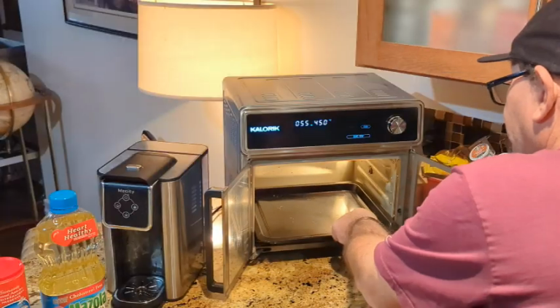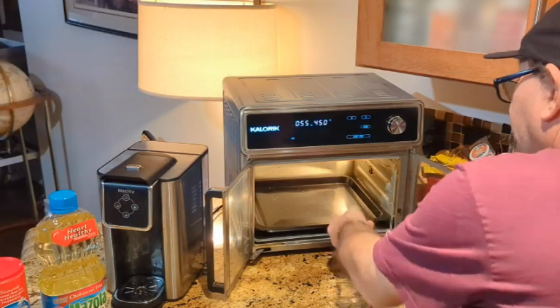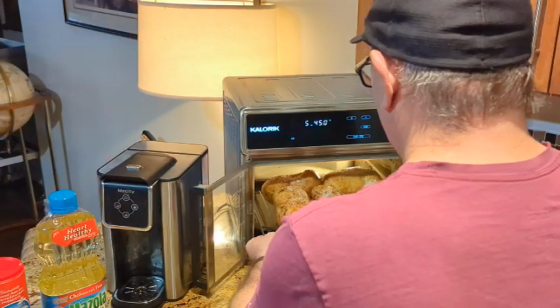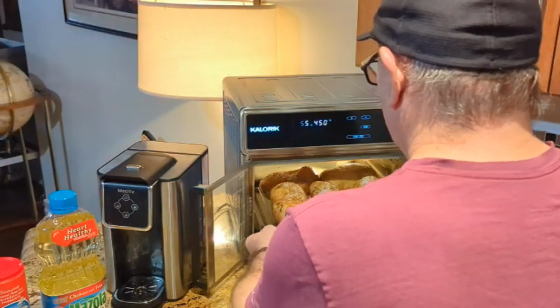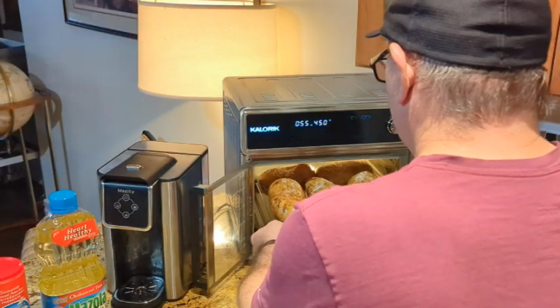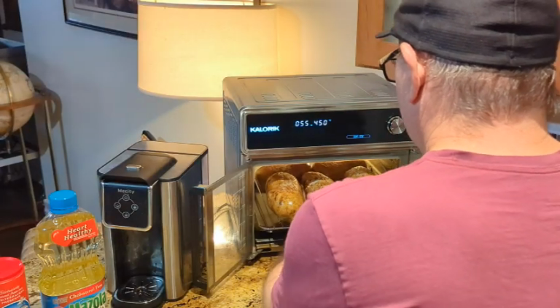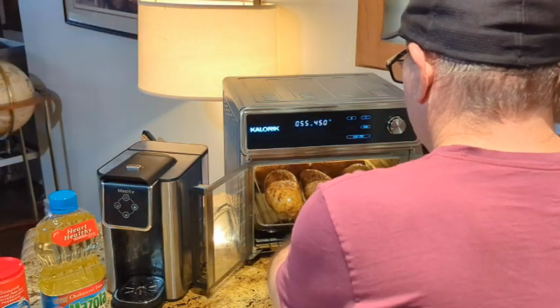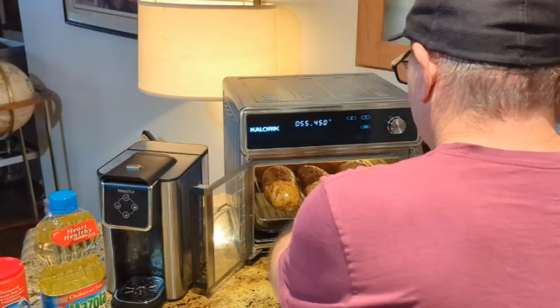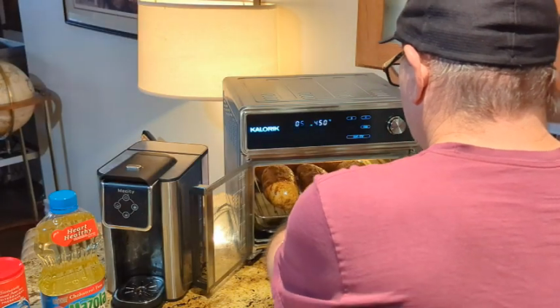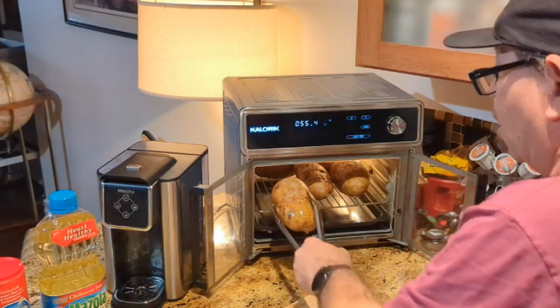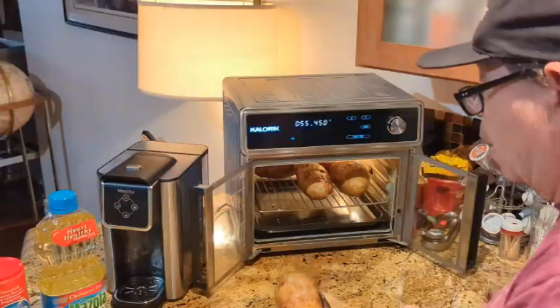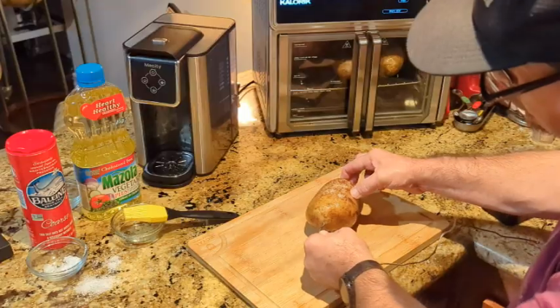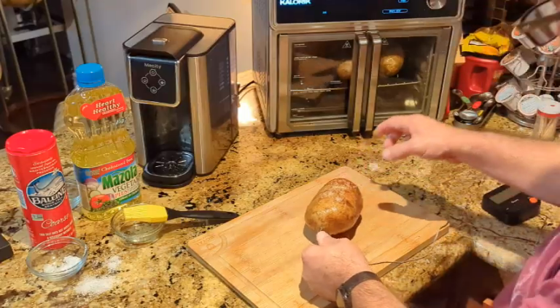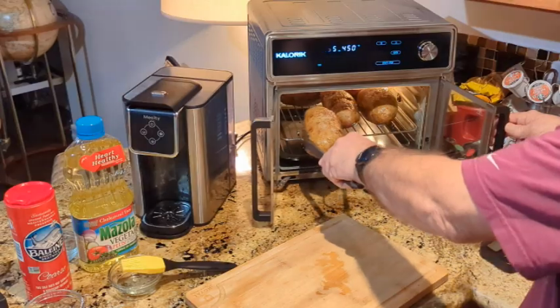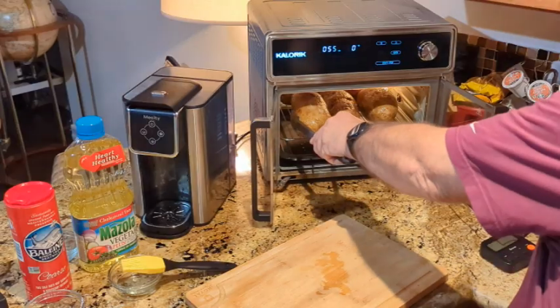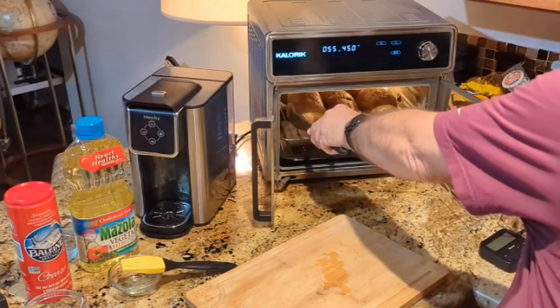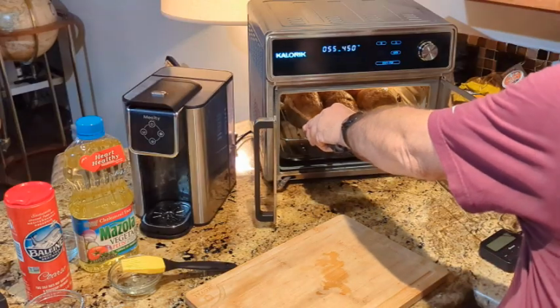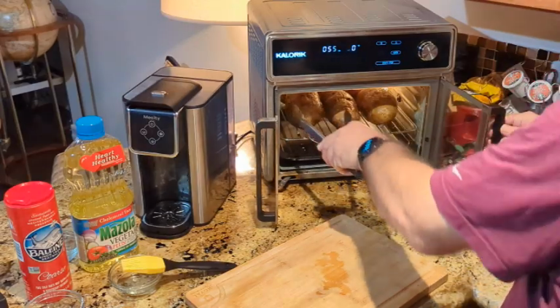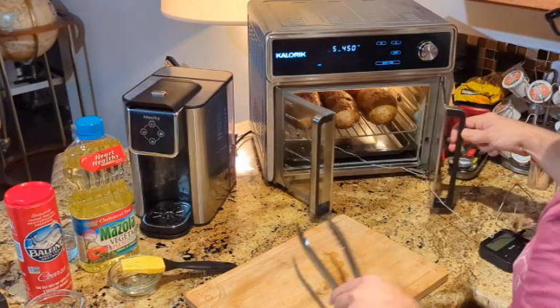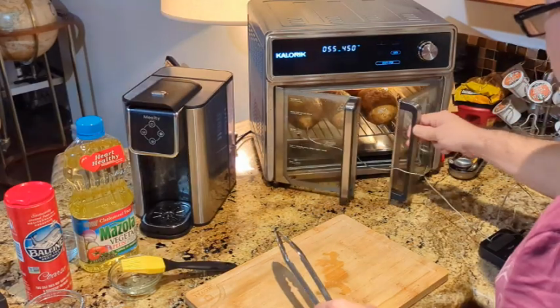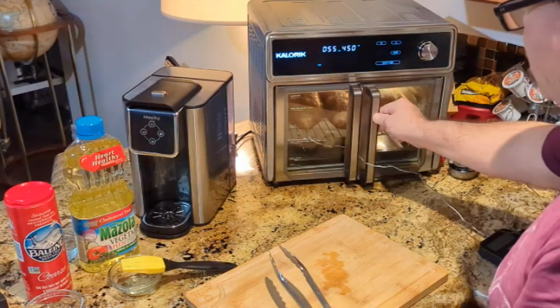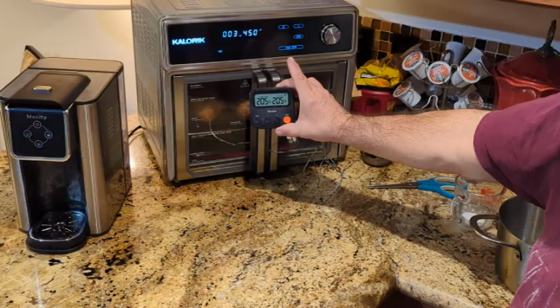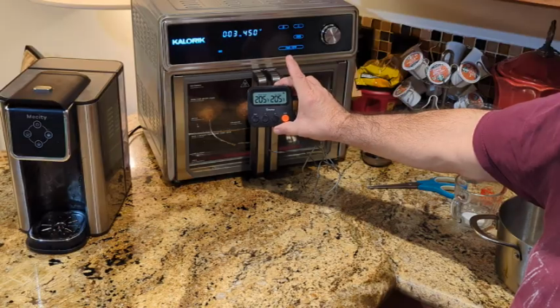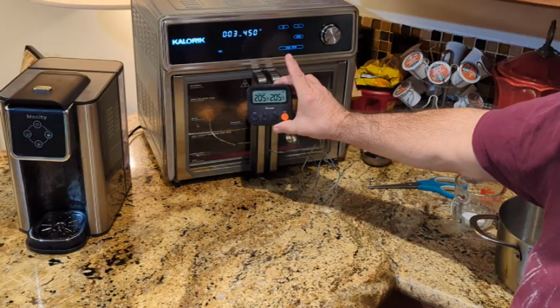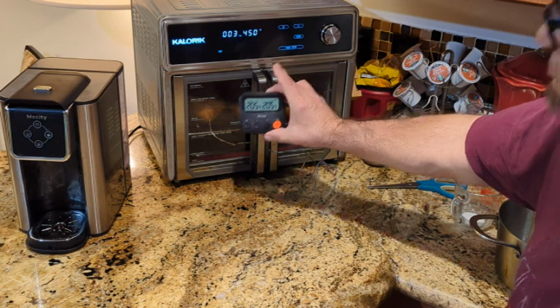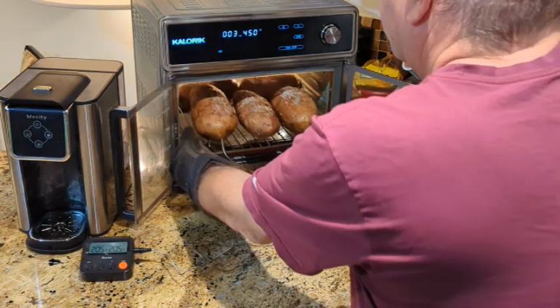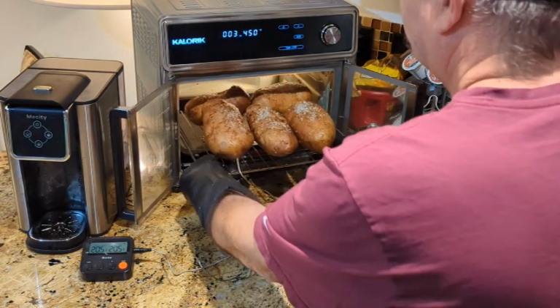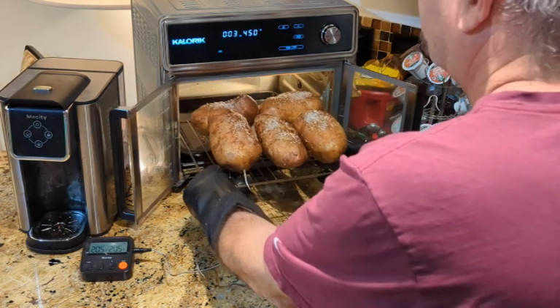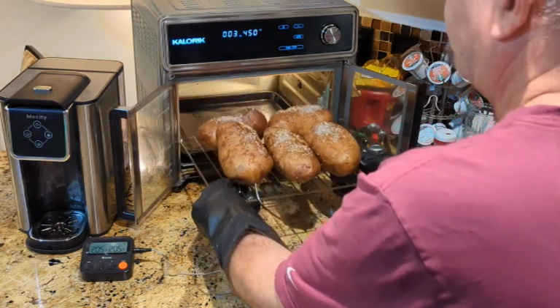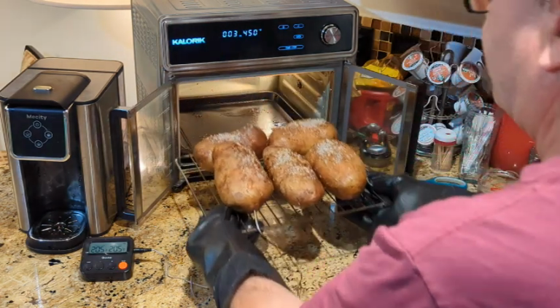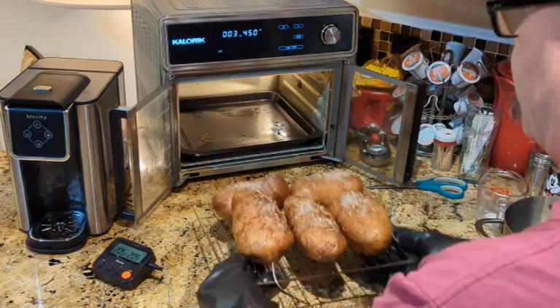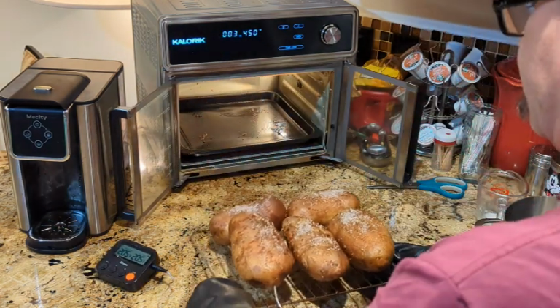Putting the baking tray in the bake-two position with the potatoes, and putting a temperature probe in one of them to monitor the temperature, pulling them out at 205 degrees.